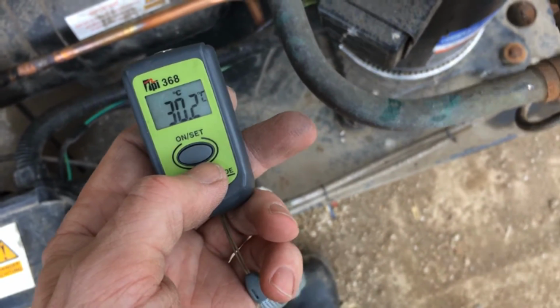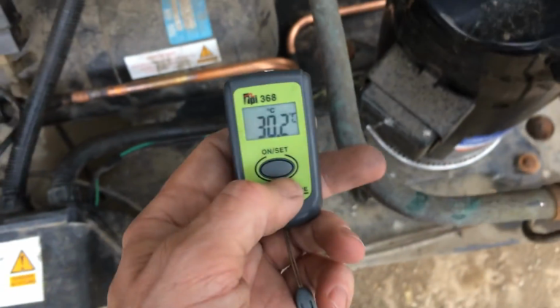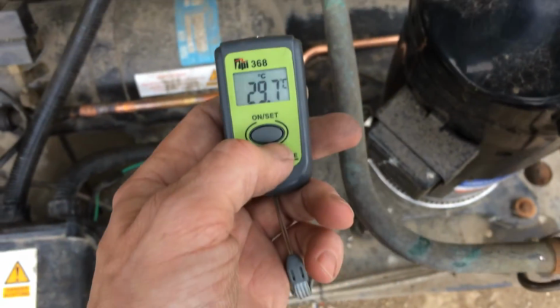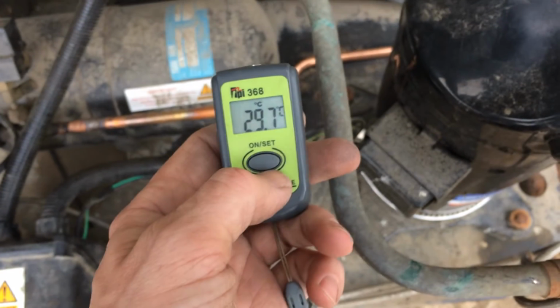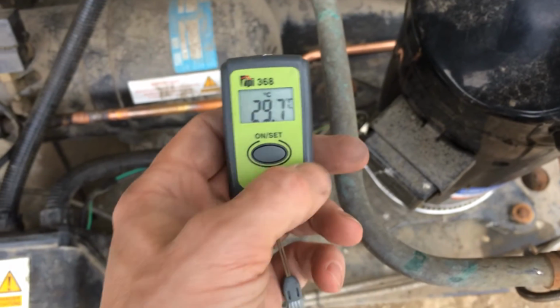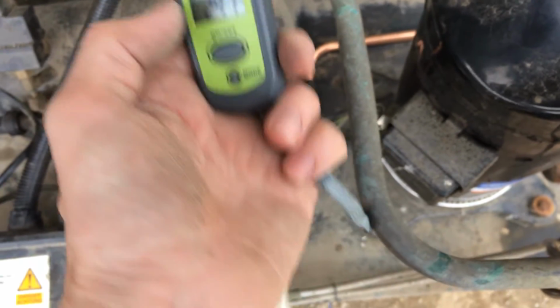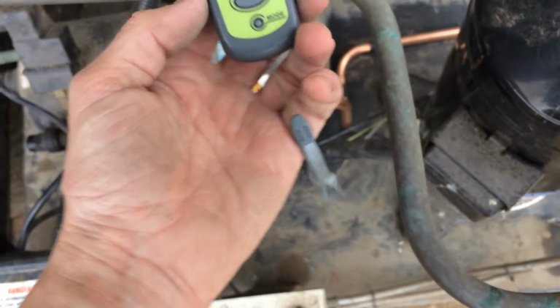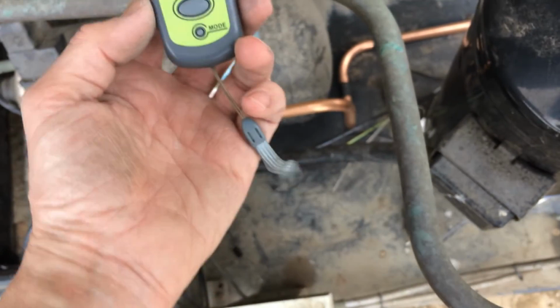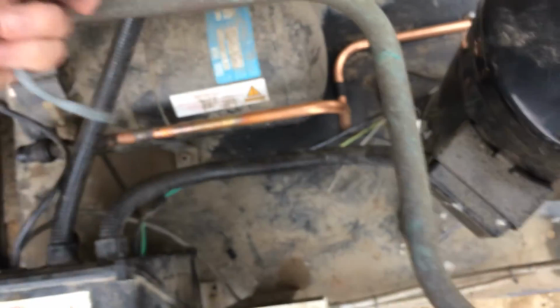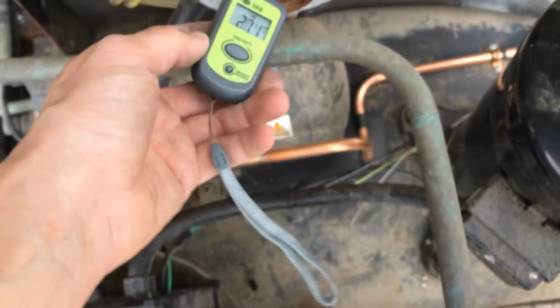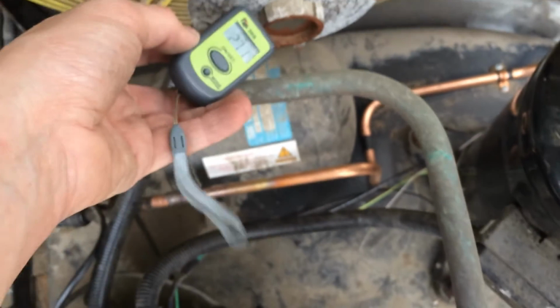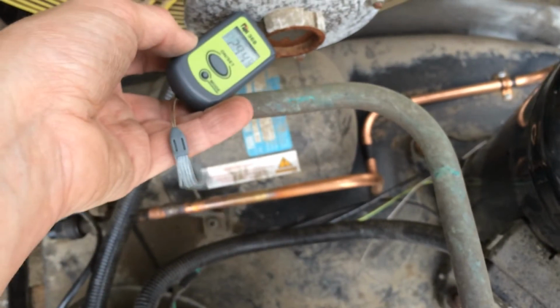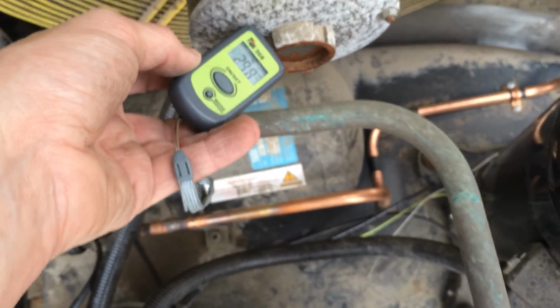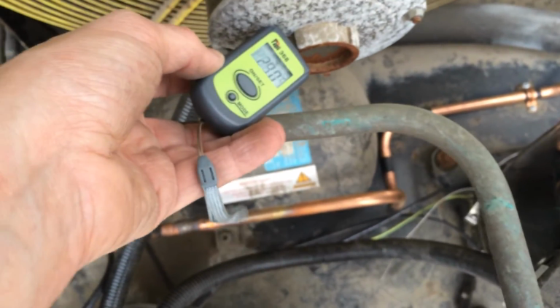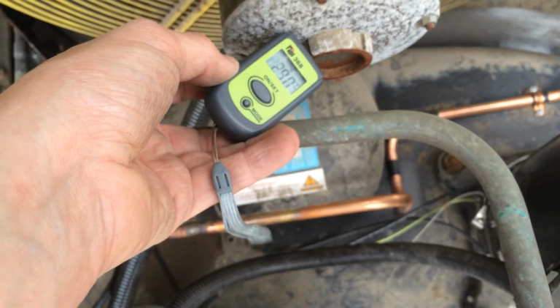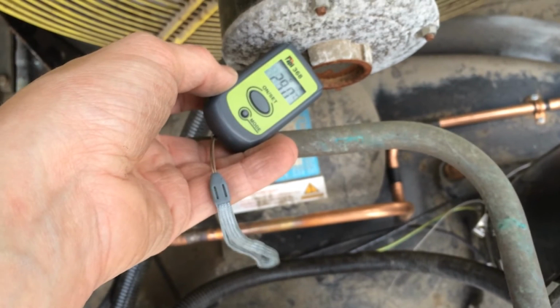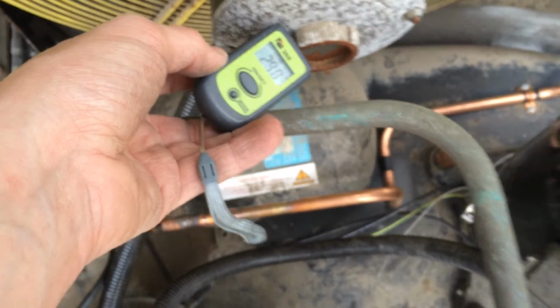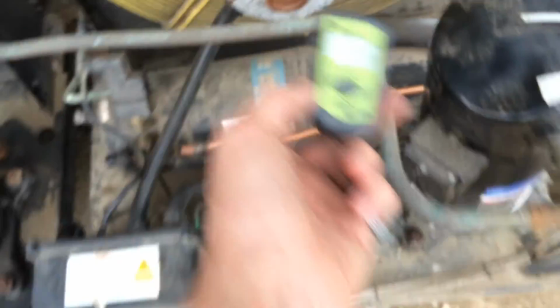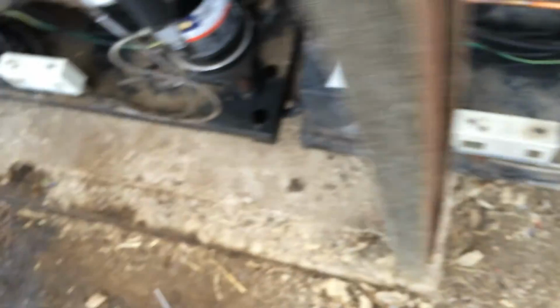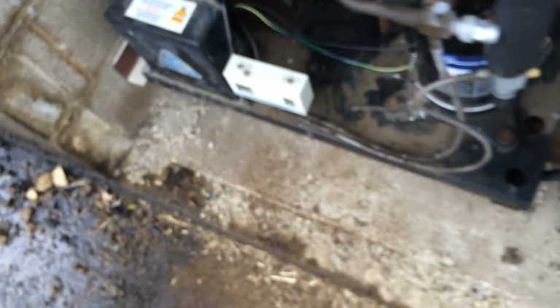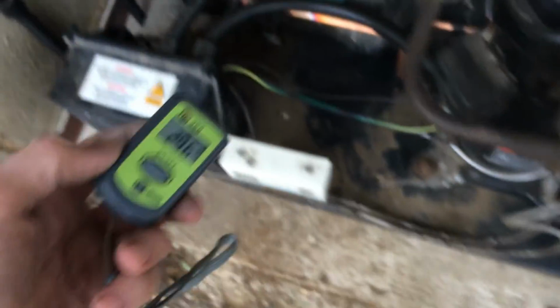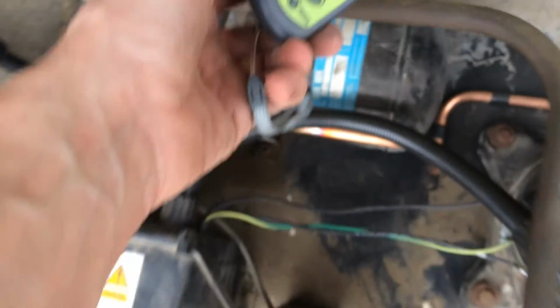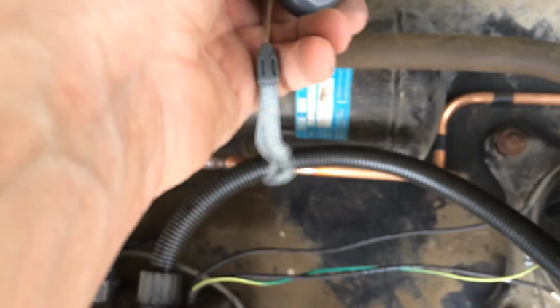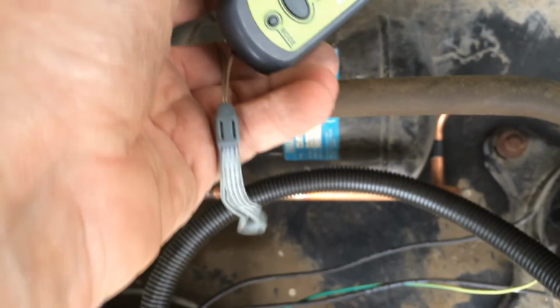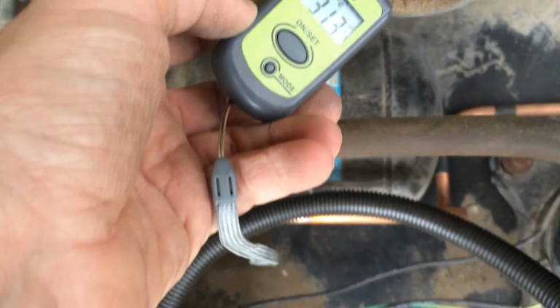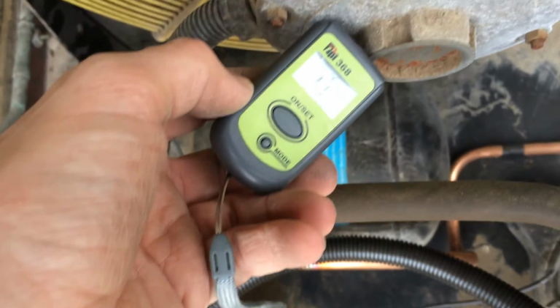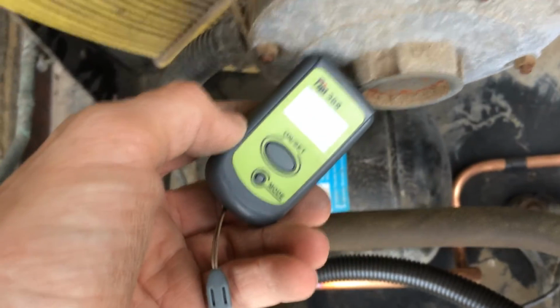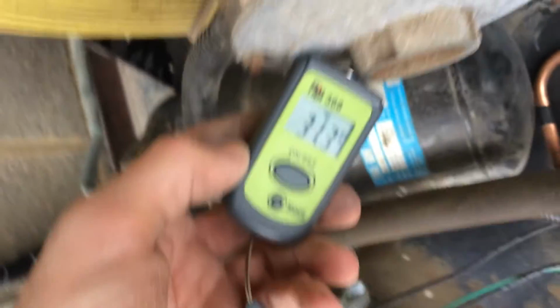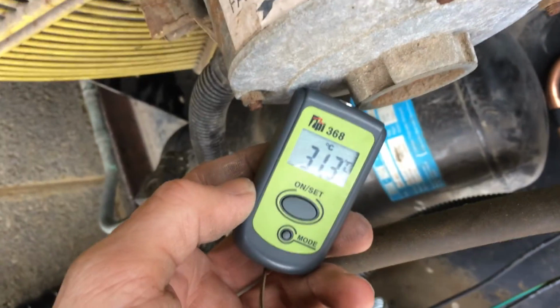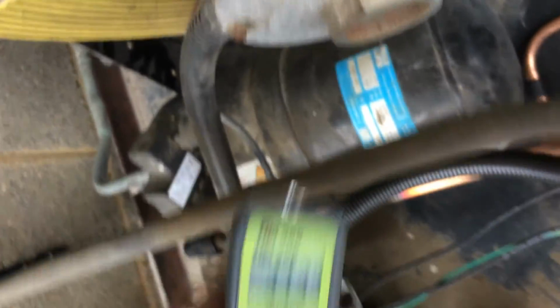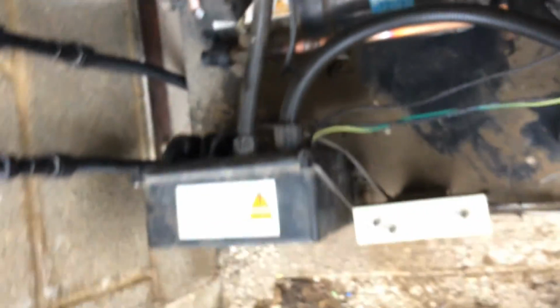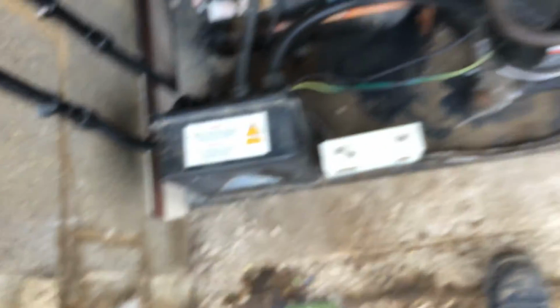You wouldn't want to check your superheats or anything like that with it. But it's good for, if you've got a motor that's running hot, you can sort of say, oh well, the bearings is hotter than that one — the one next to it or something like that.